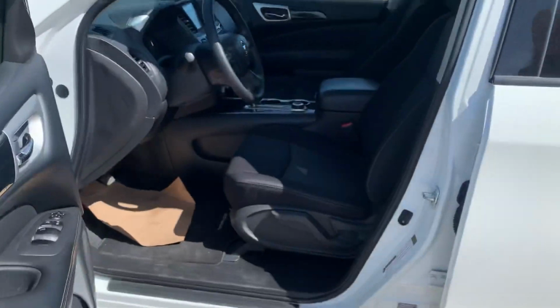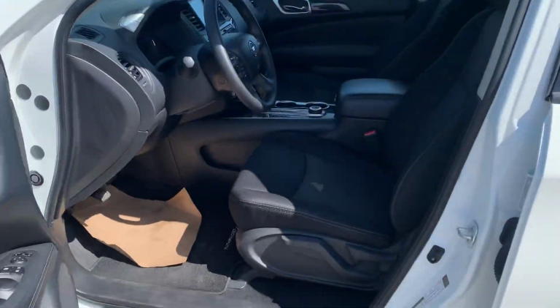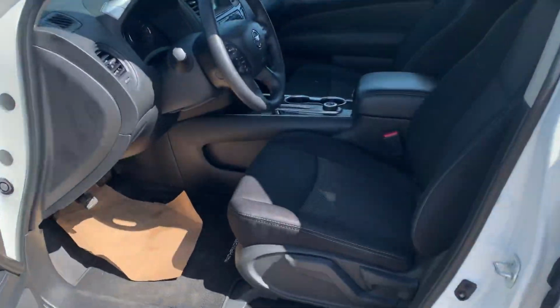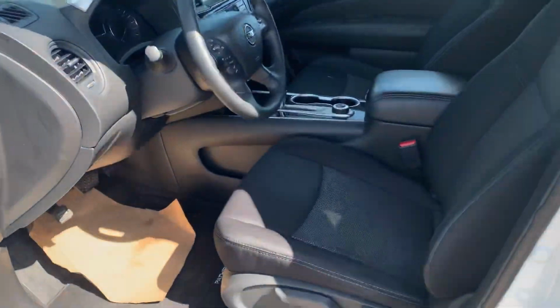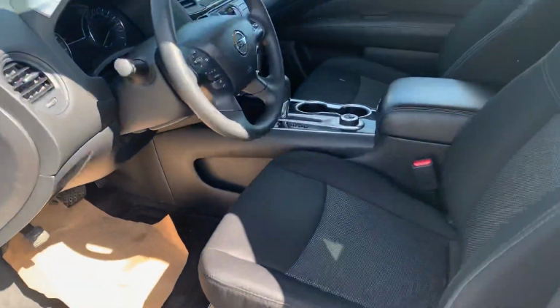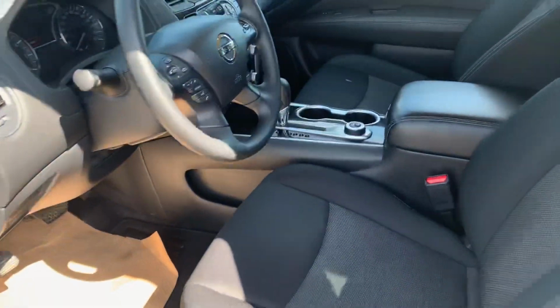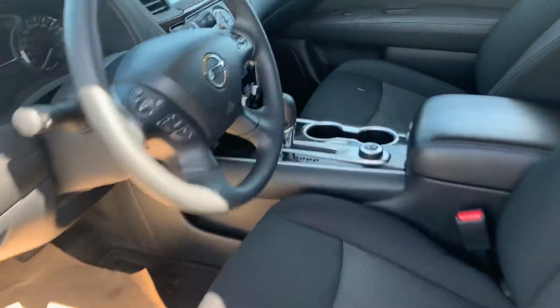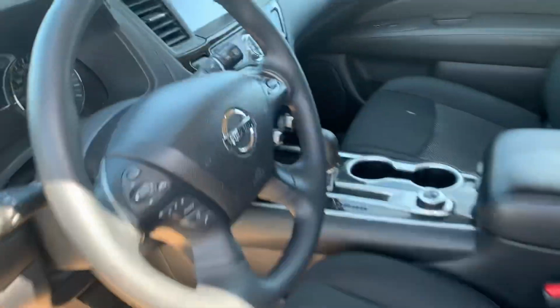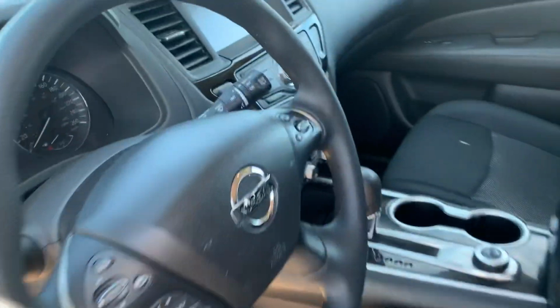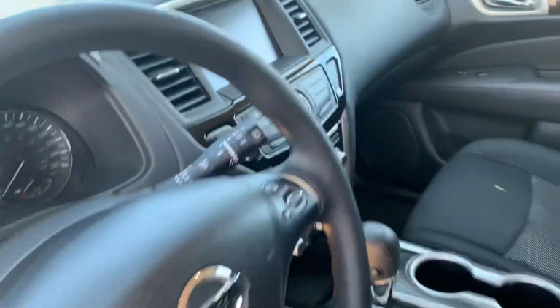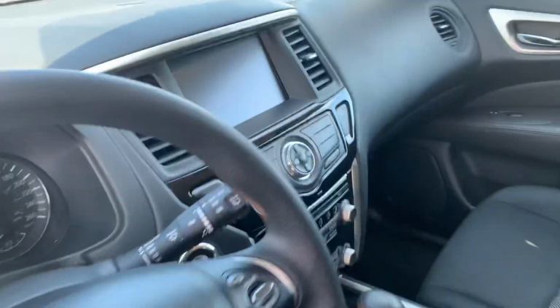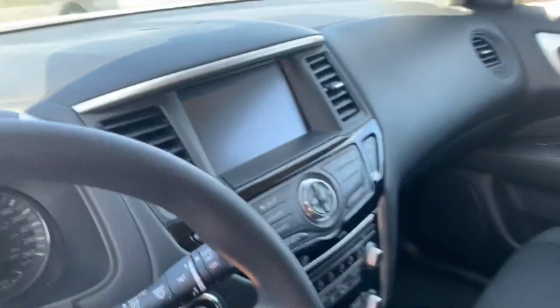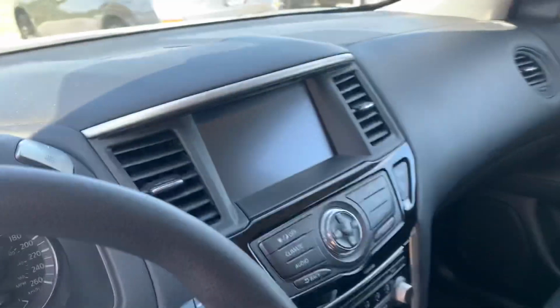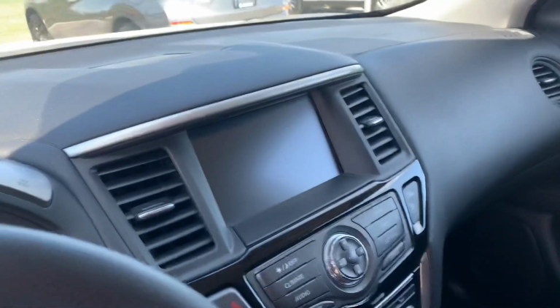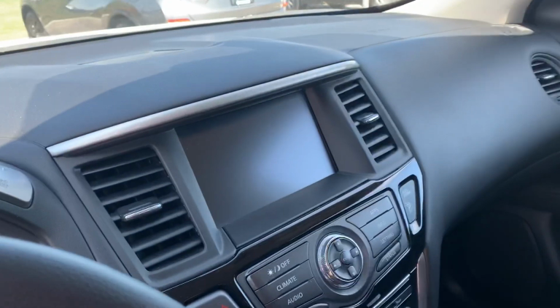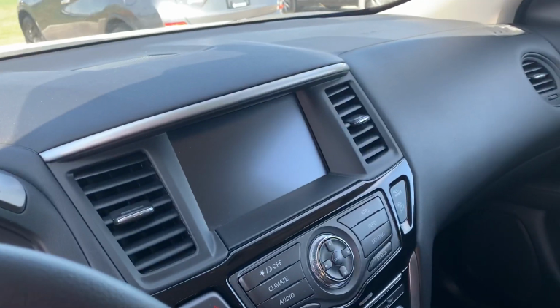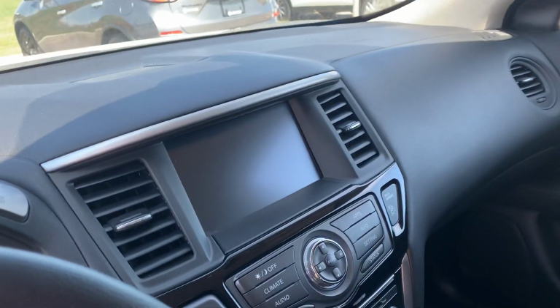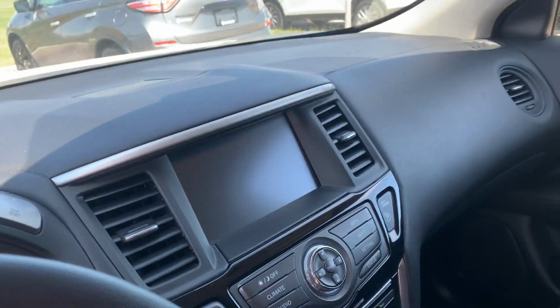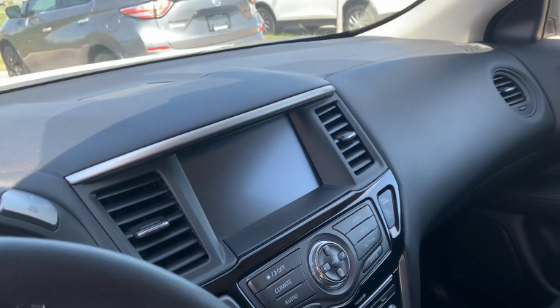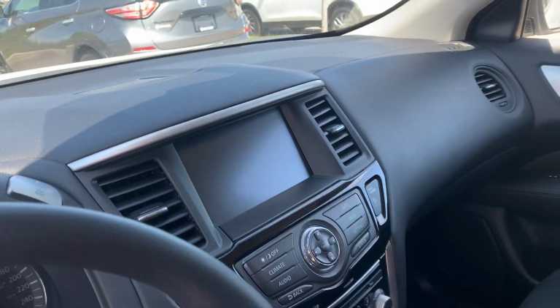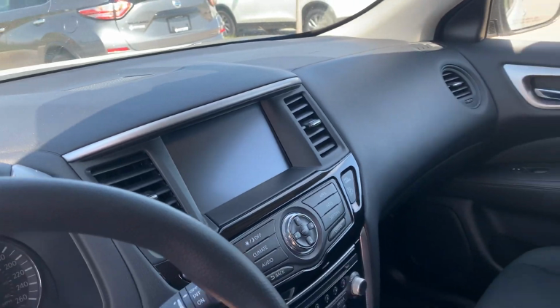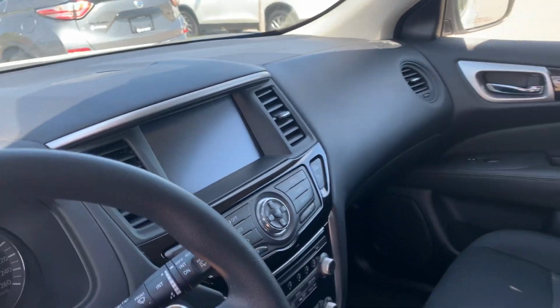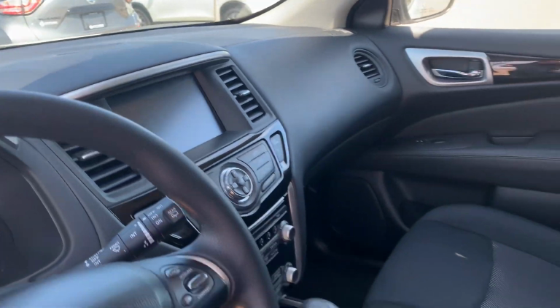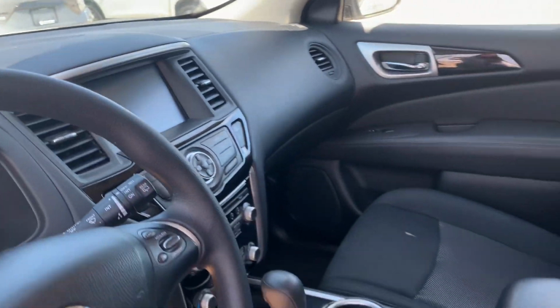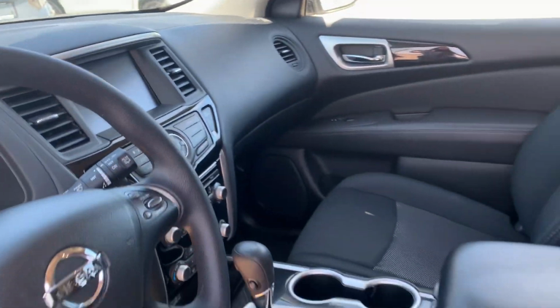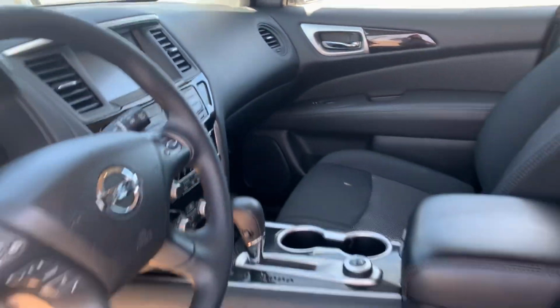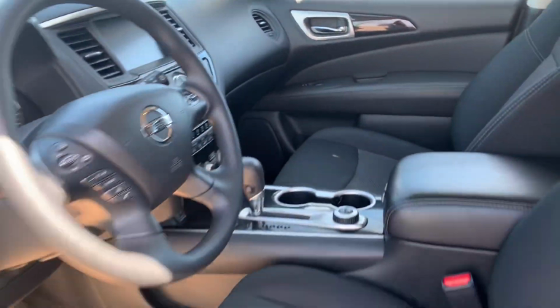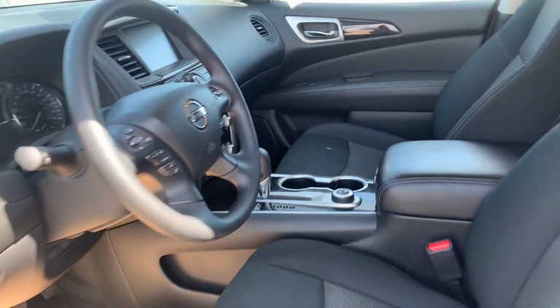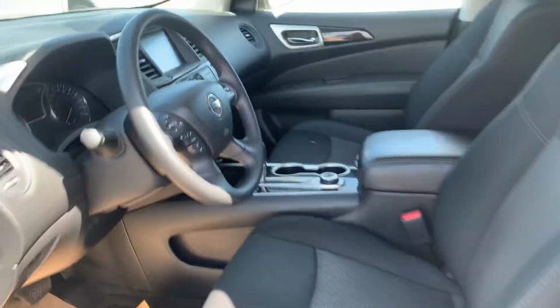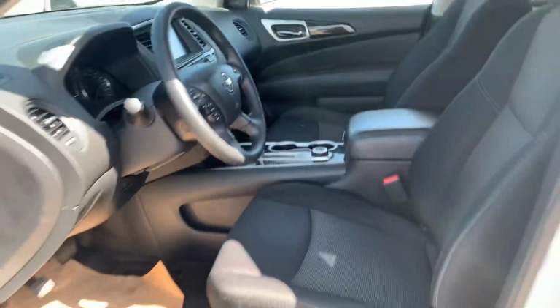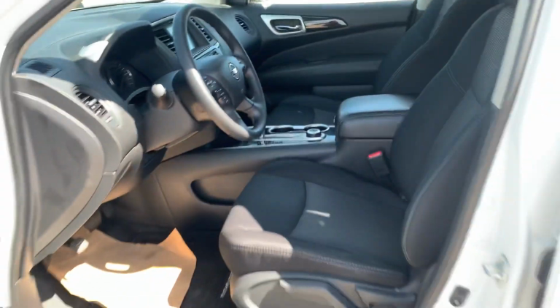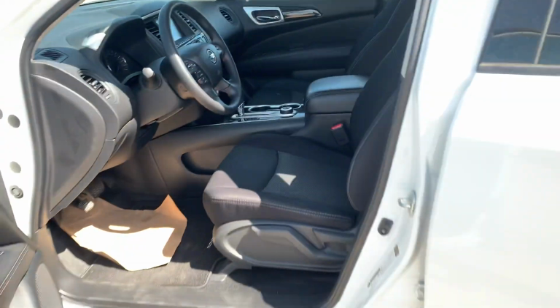The interior is in immaculate condition. You've got a nice big touch screen, powered locks, powered windows, powered mirrors, and the intelligent 4x4 system.